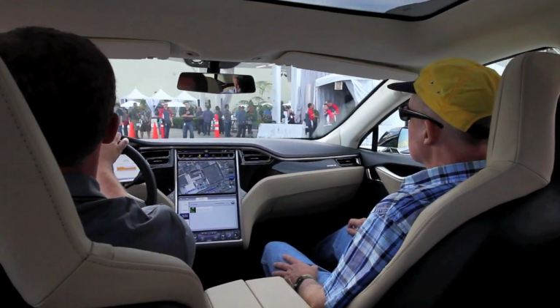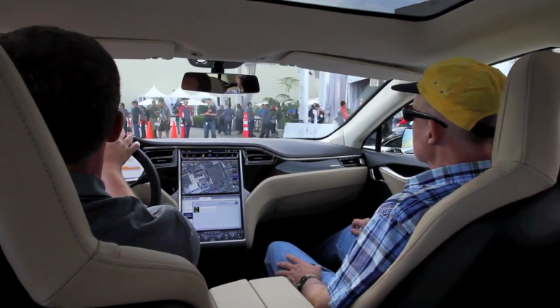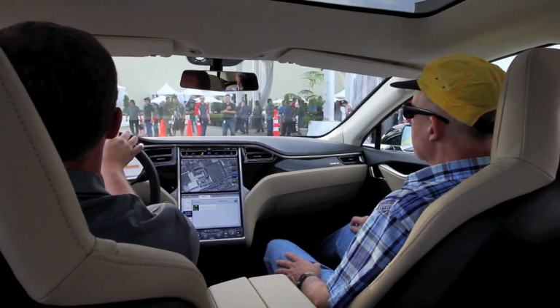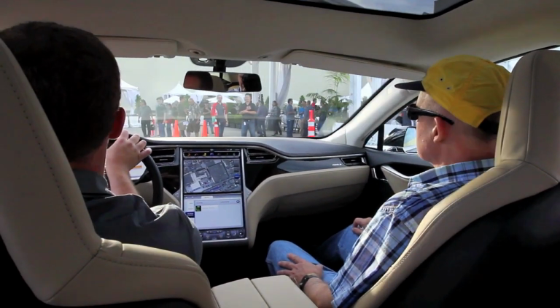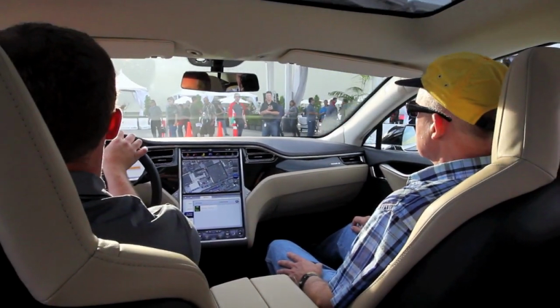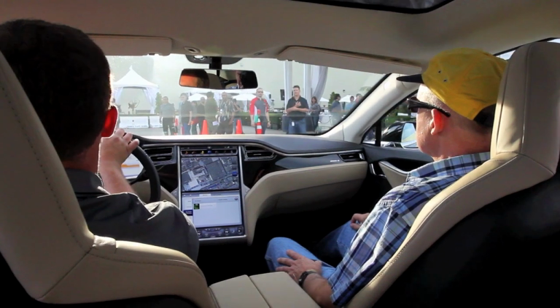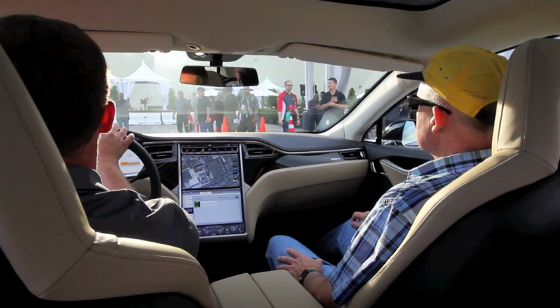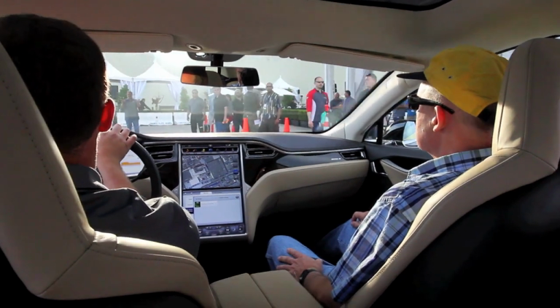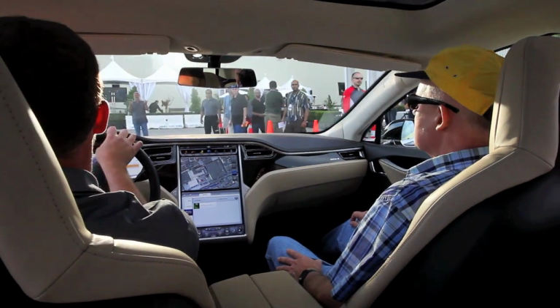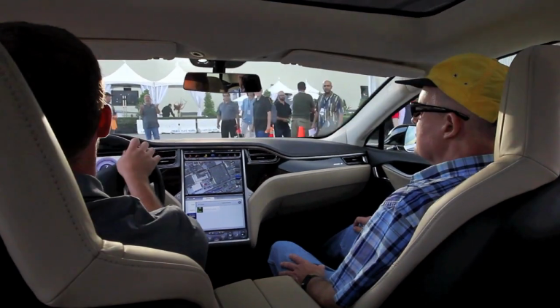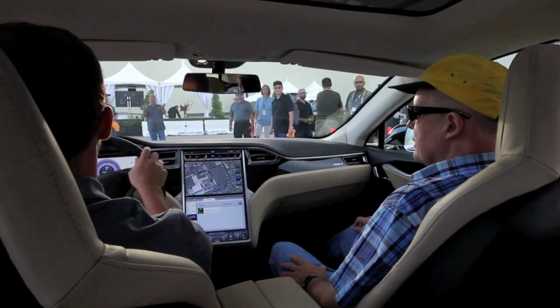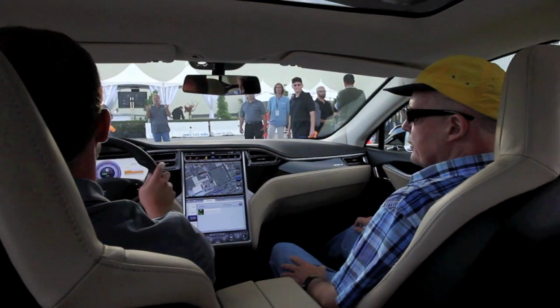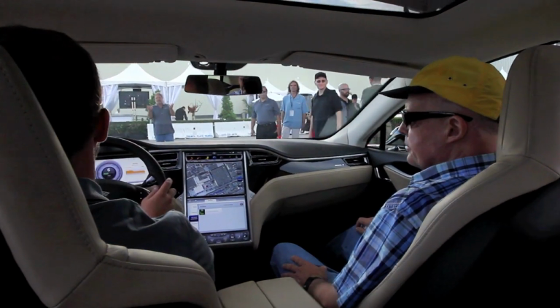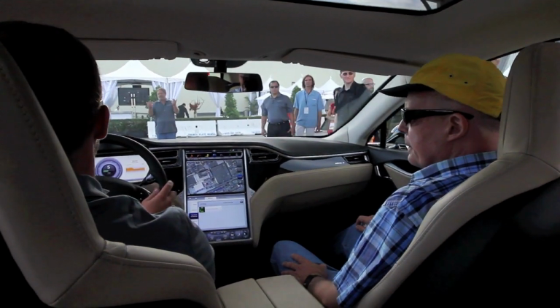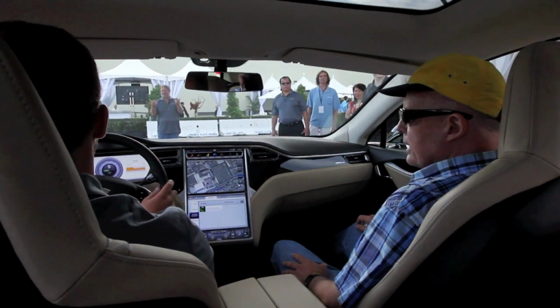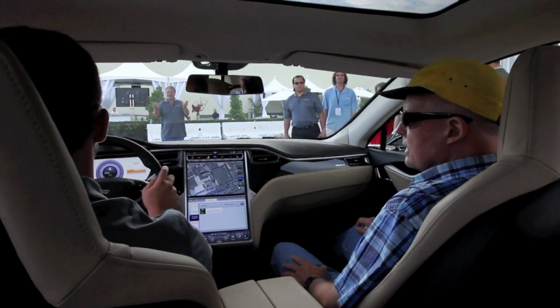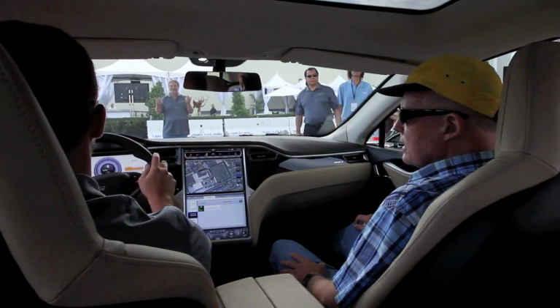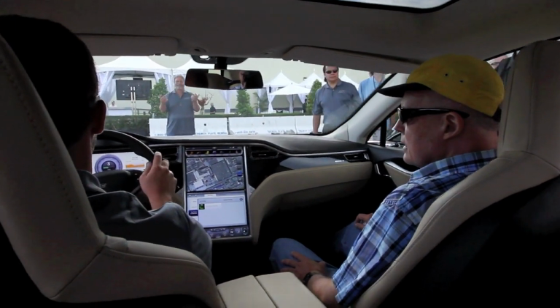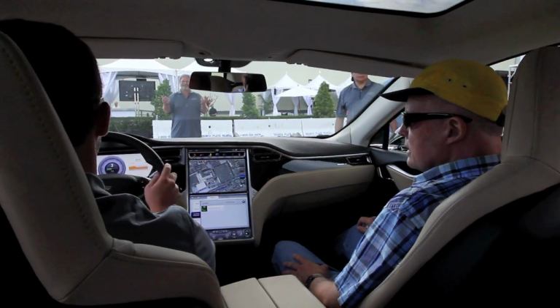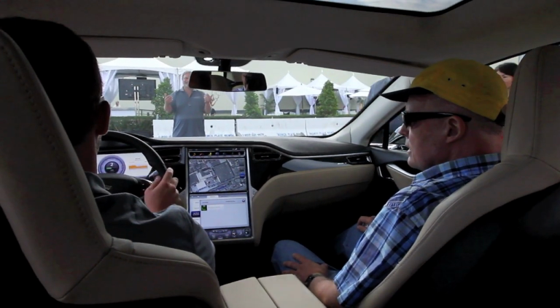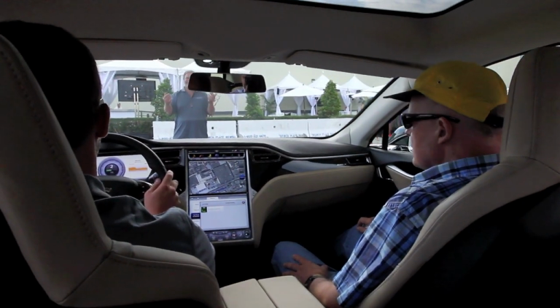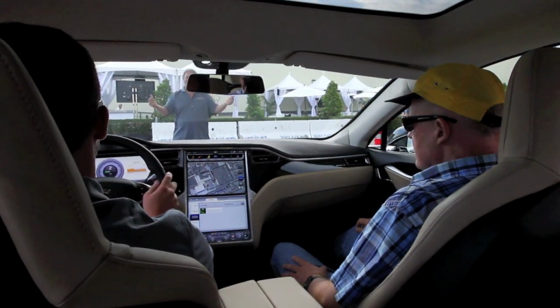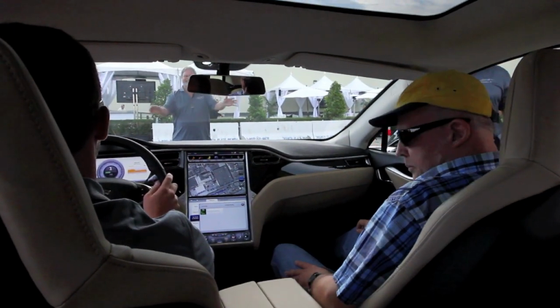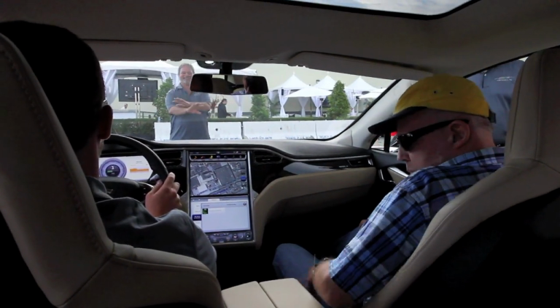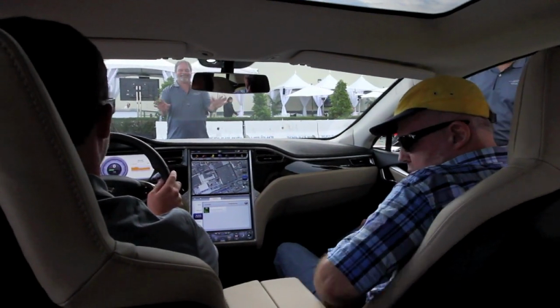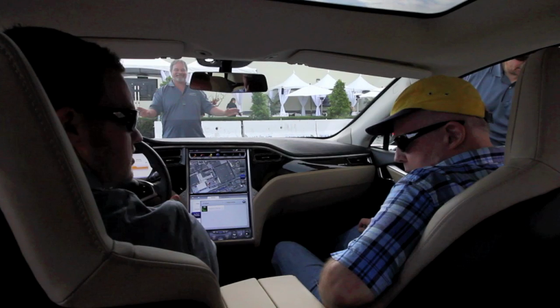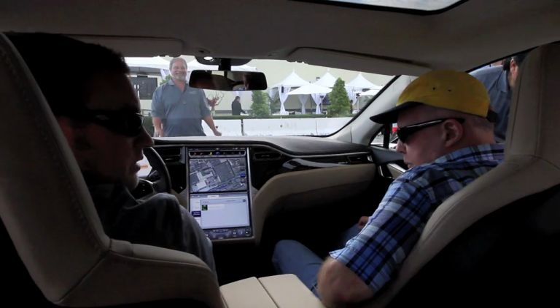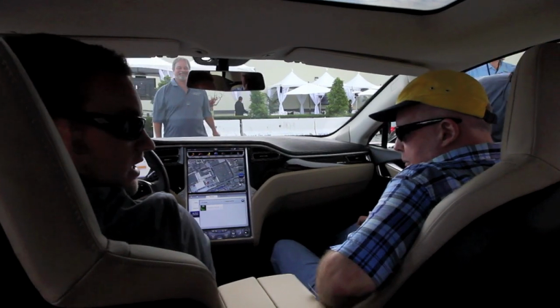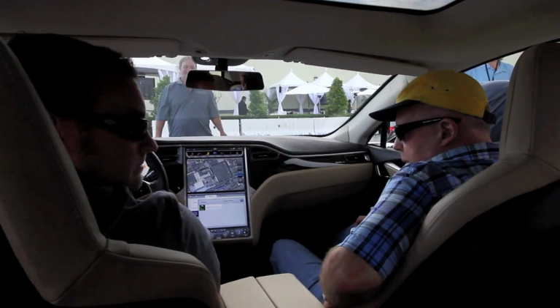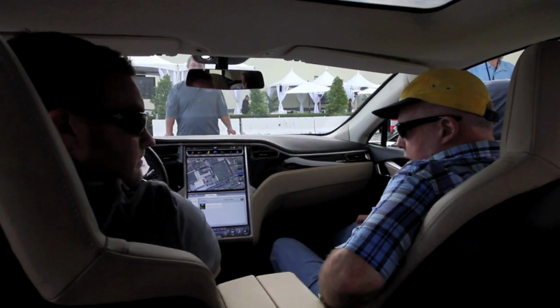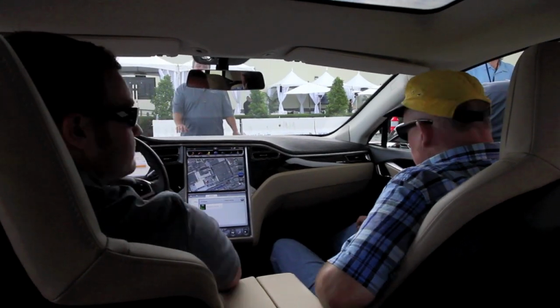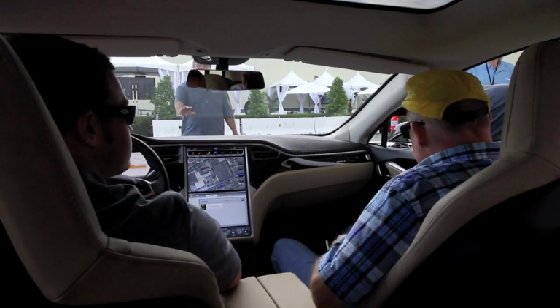I really like those cars. Alright guys, enjoy the rest of your day. Welcome back. Yeah, thanks.